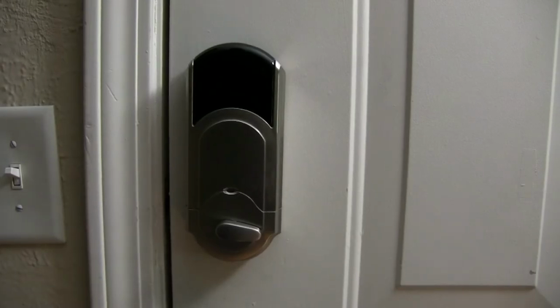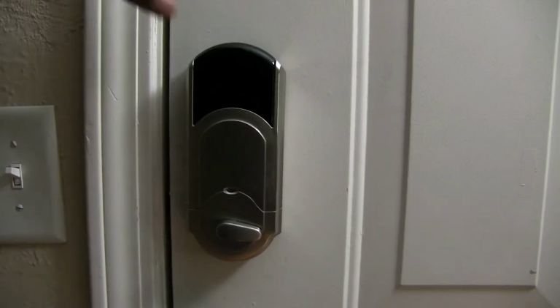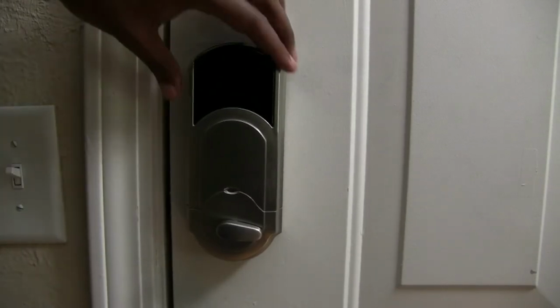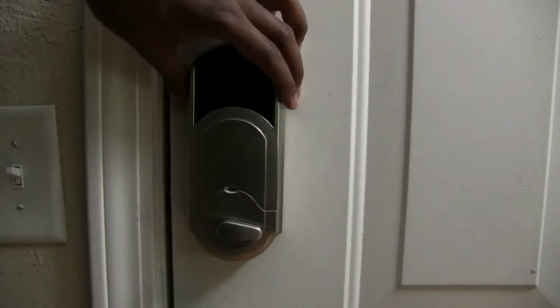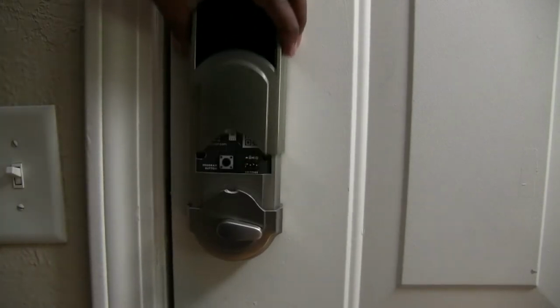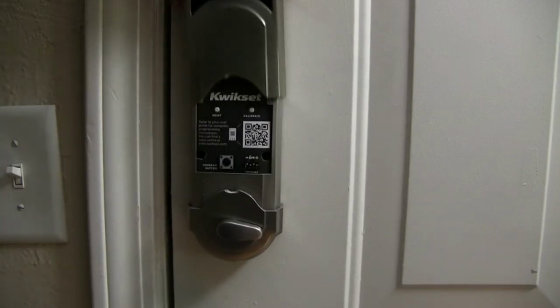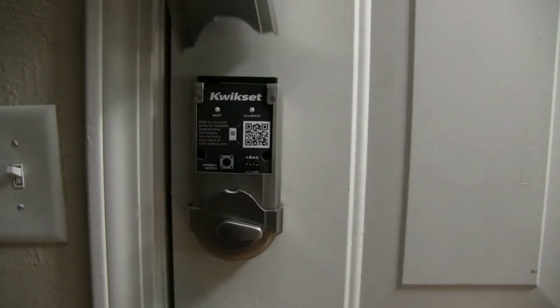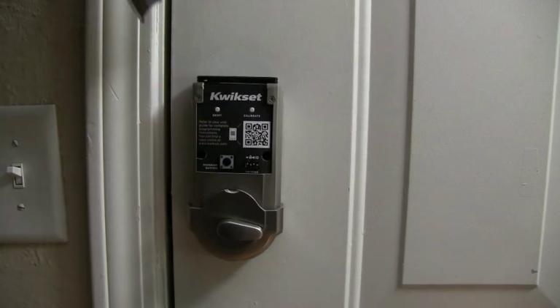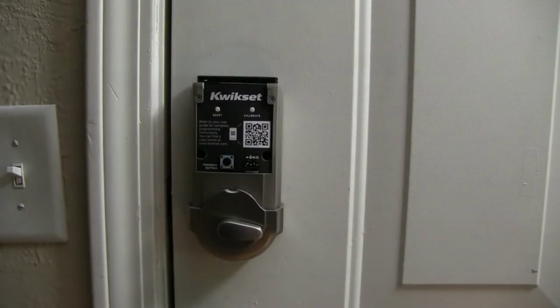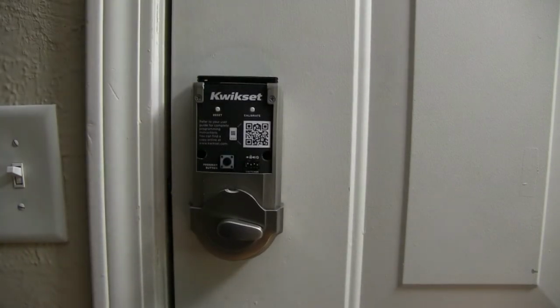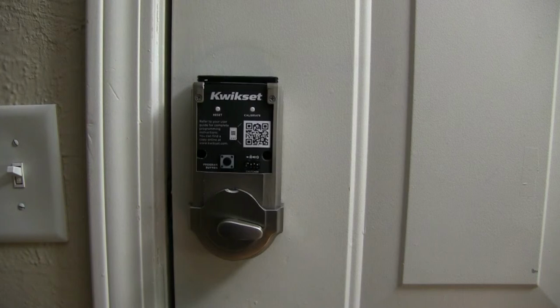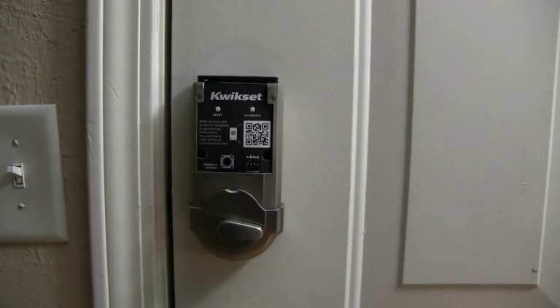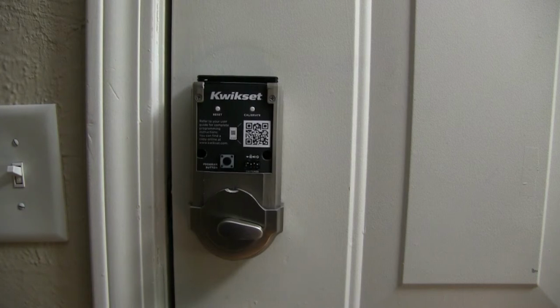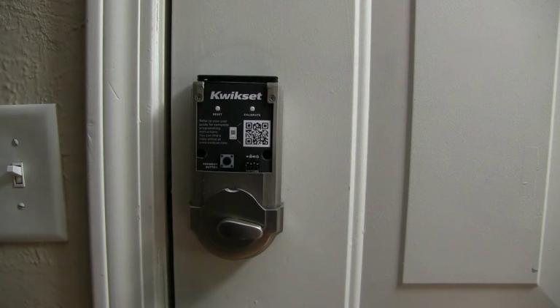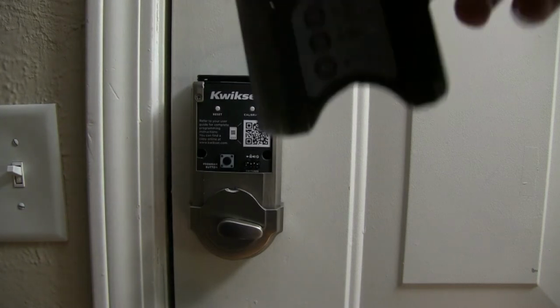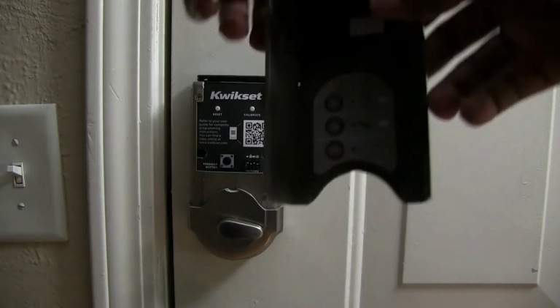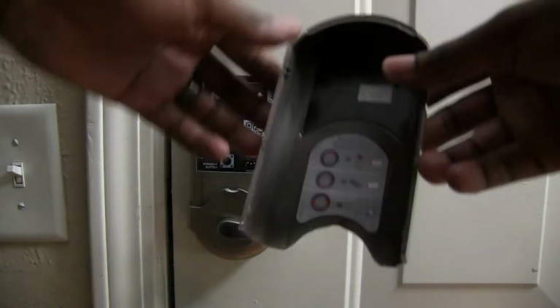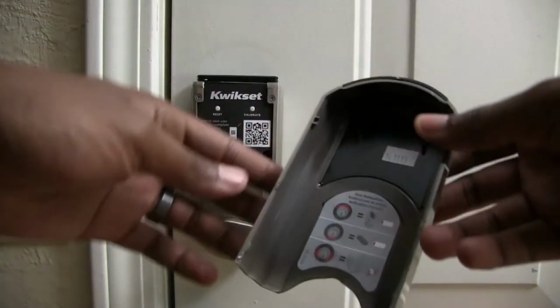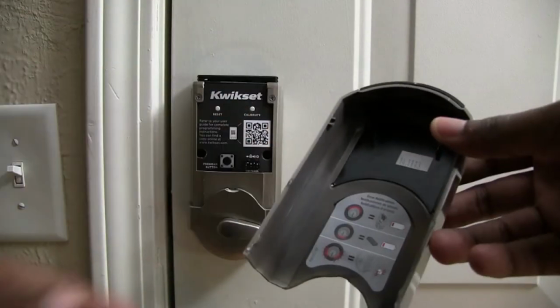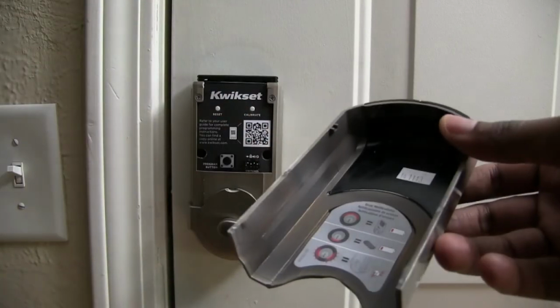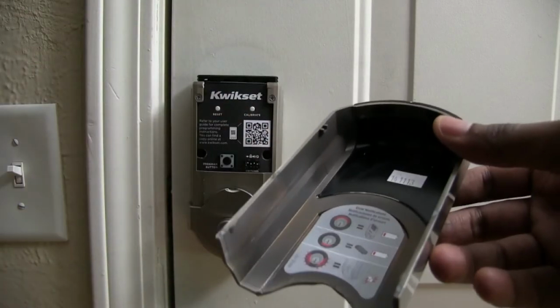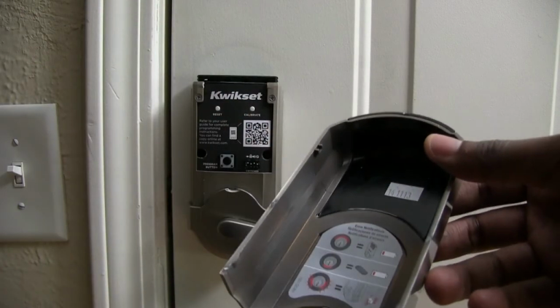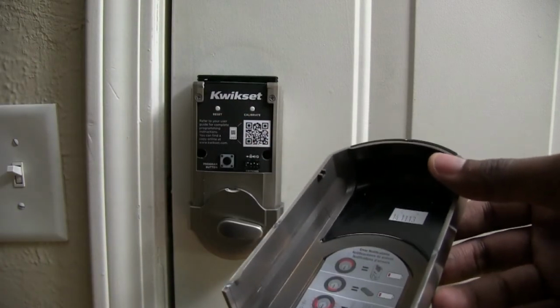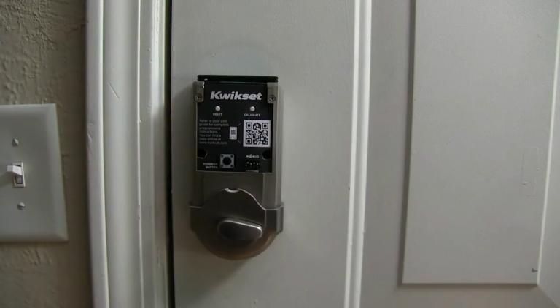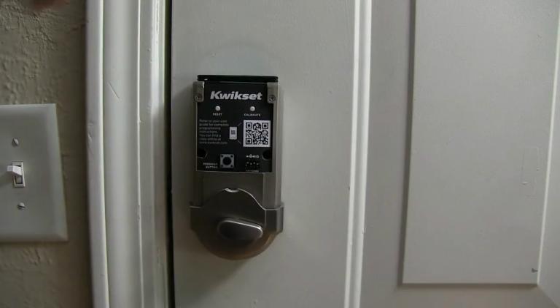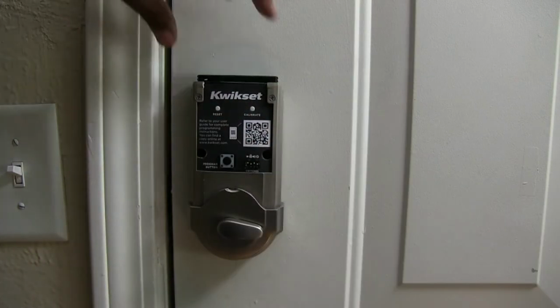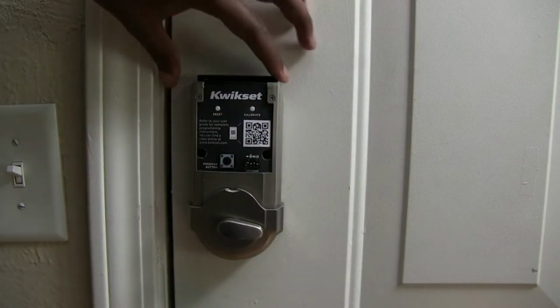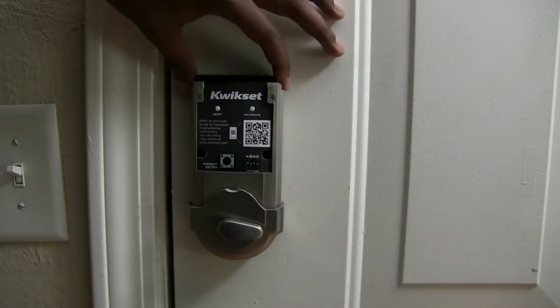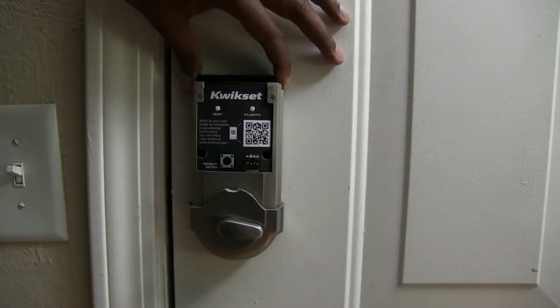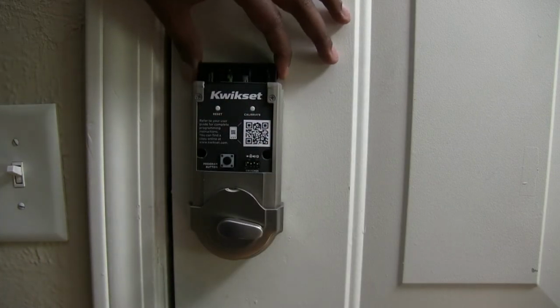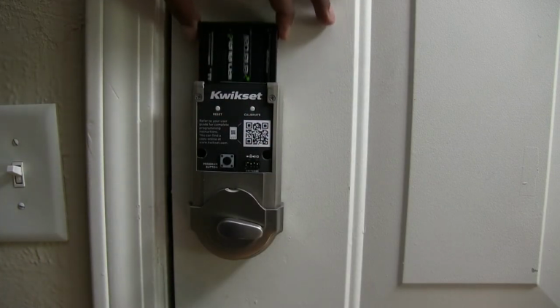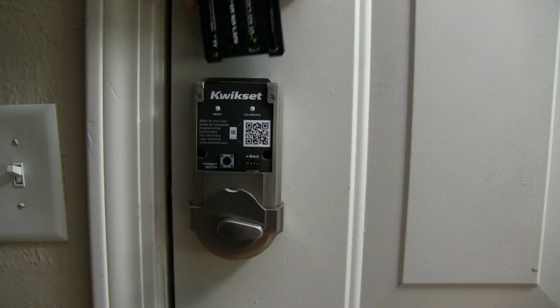Here's what the backside of the lock looks like. Very easy installation — it is battery powered and has simple instructions on how to pair it to your phone.